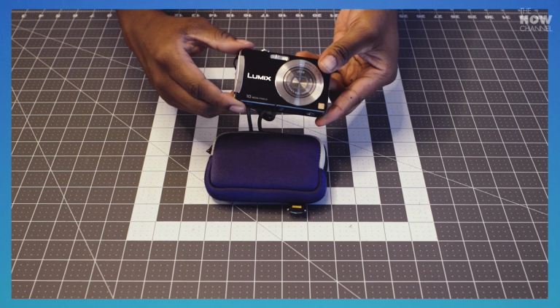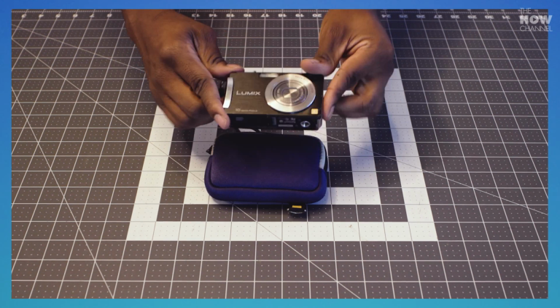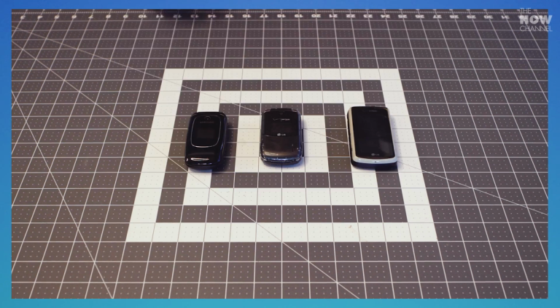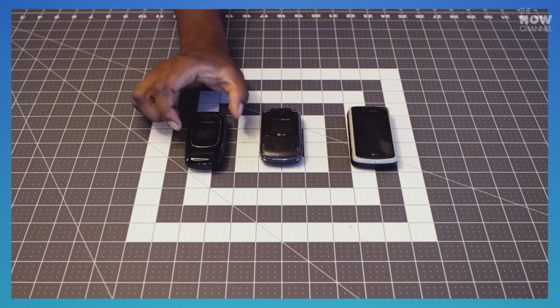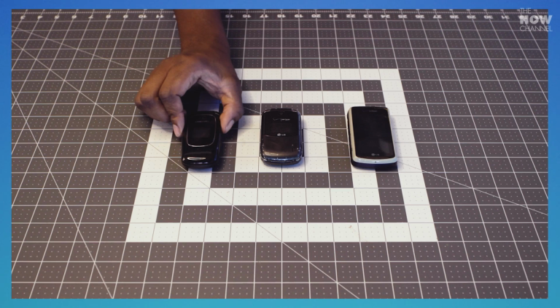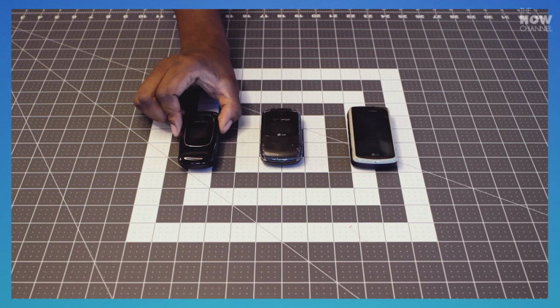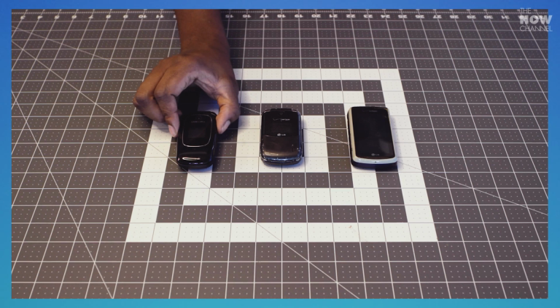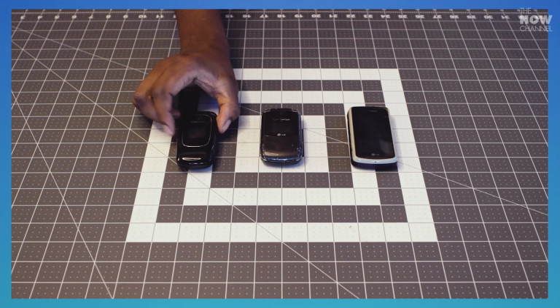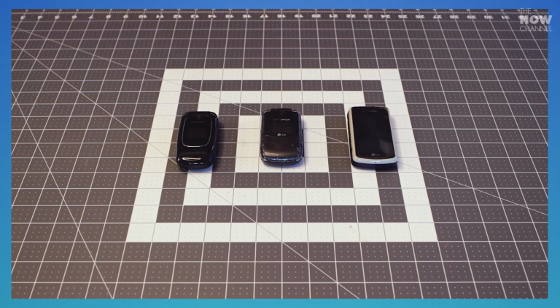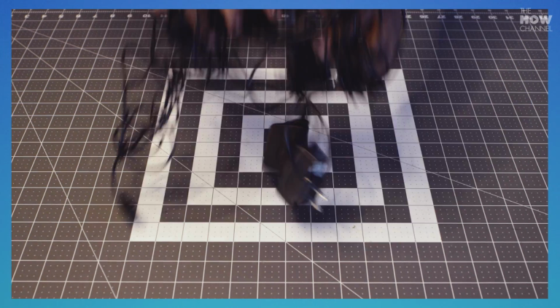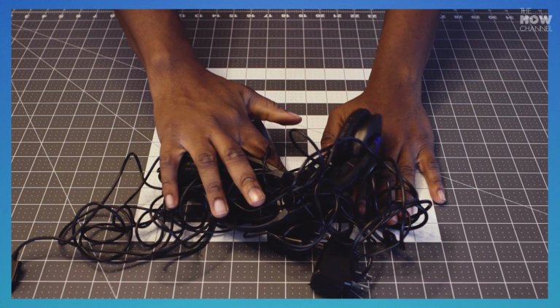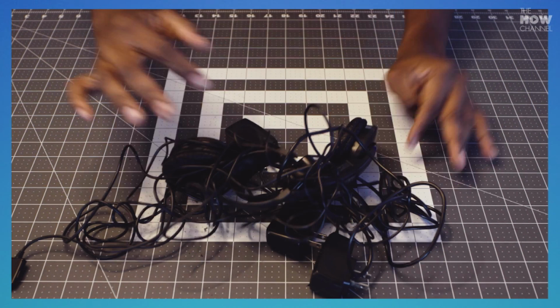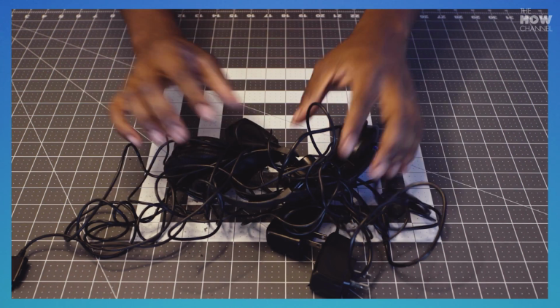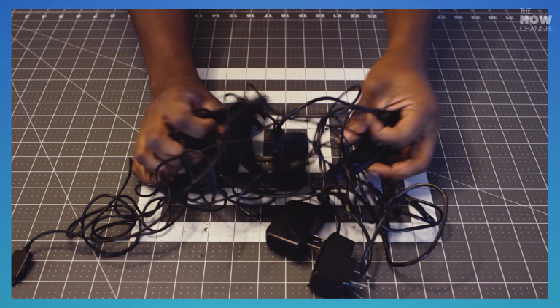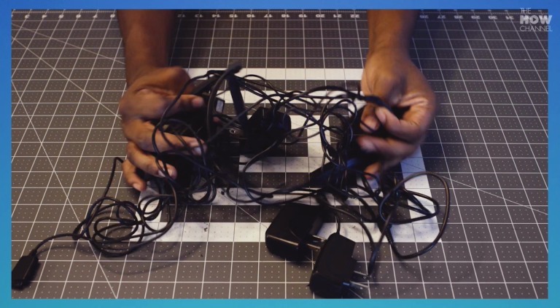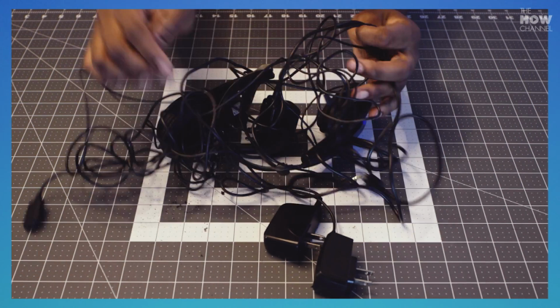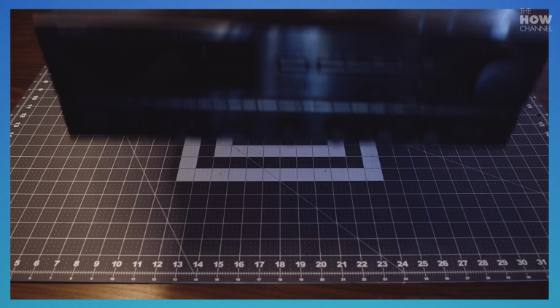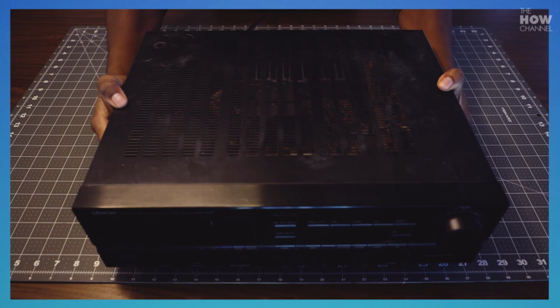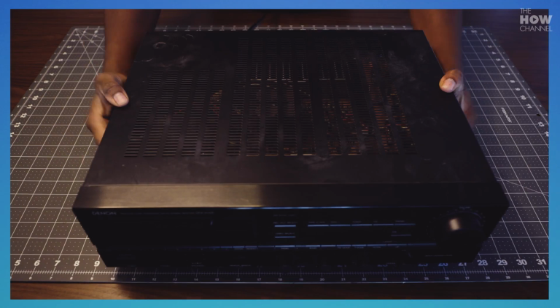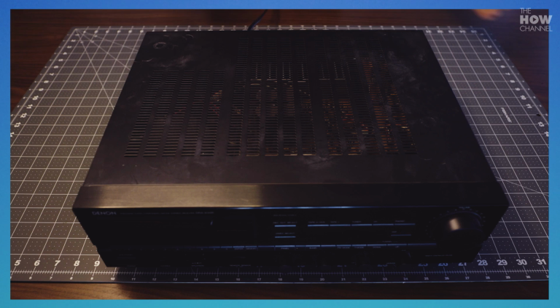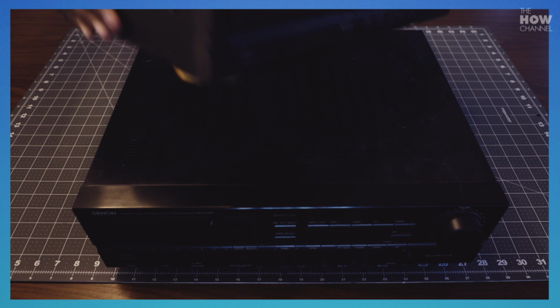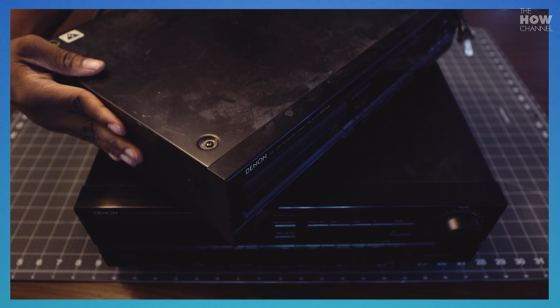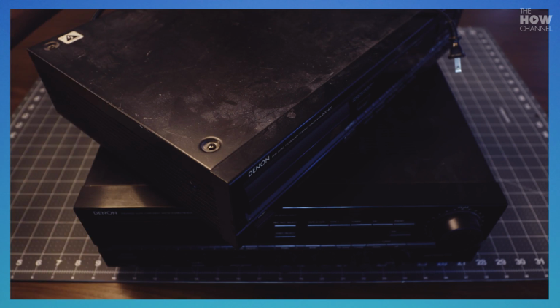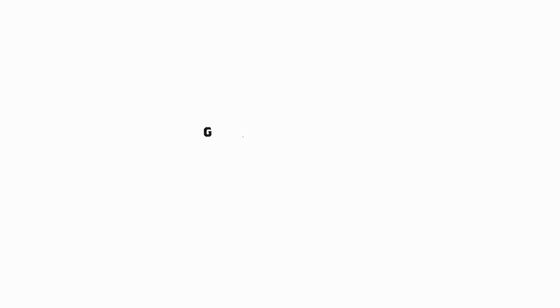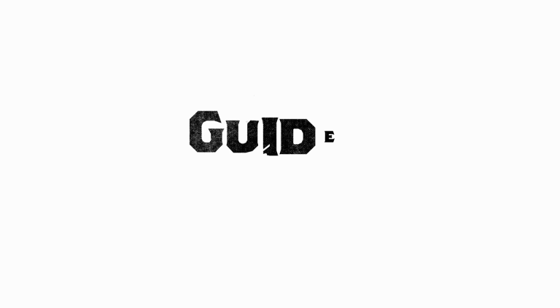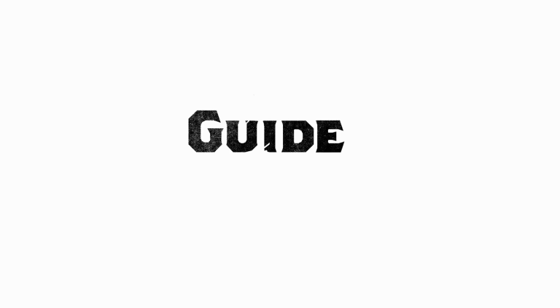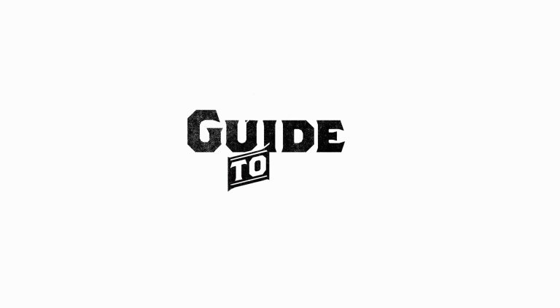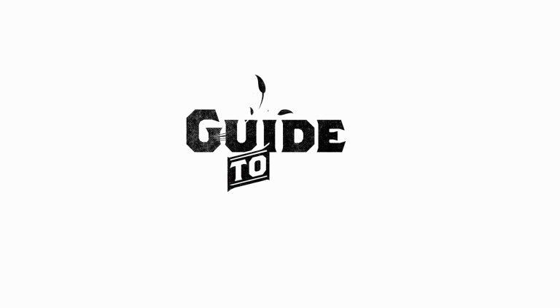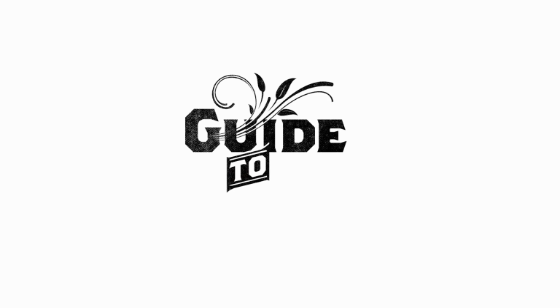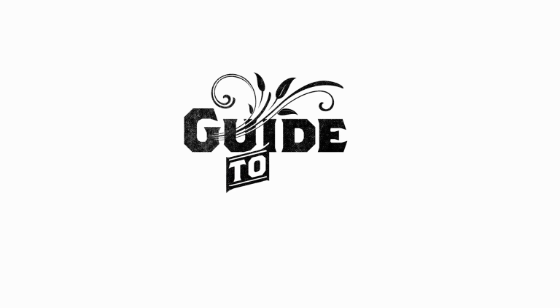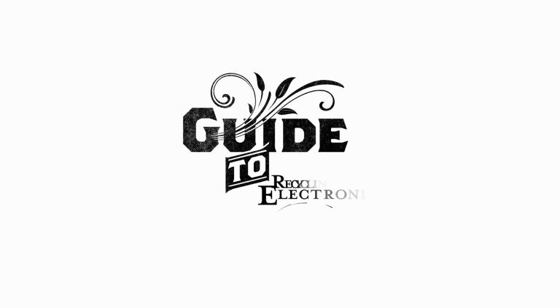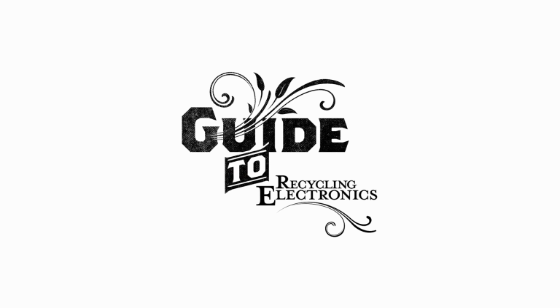But when it's finally time to get rid of your beat-up first-generation iPod, how do you make sure it's recycled properly? And what can electronics manufacturers and retailers do to help? This is P.S. Guide 2: Recycling Electronics.